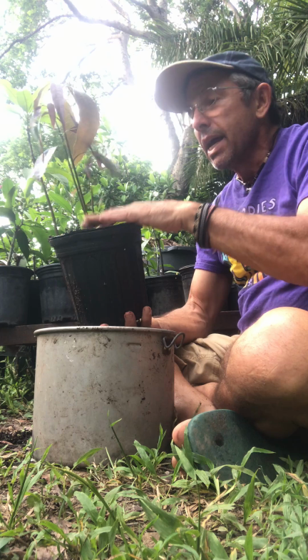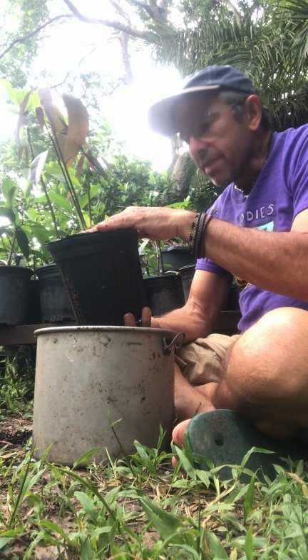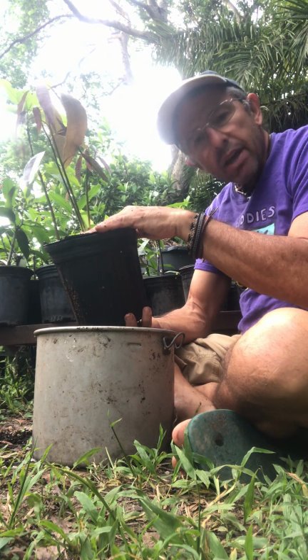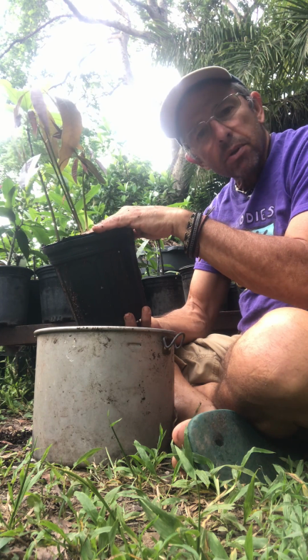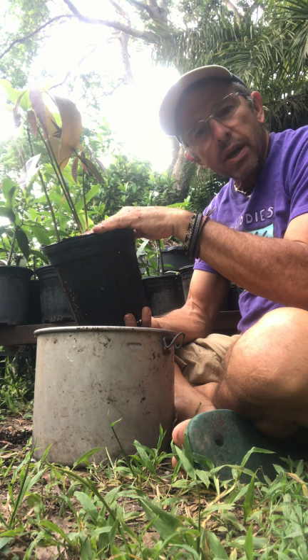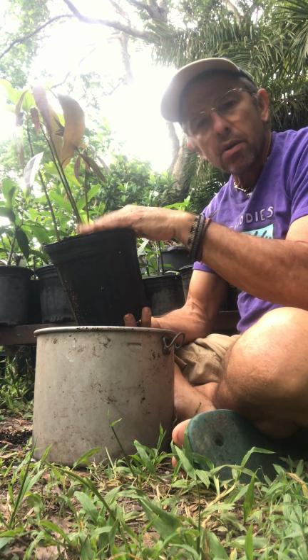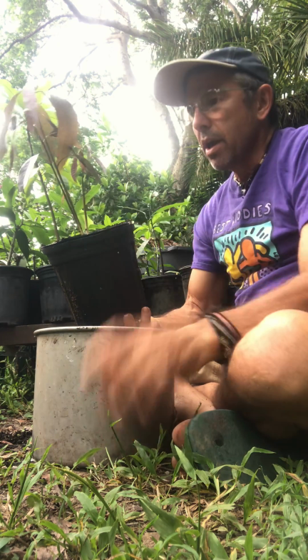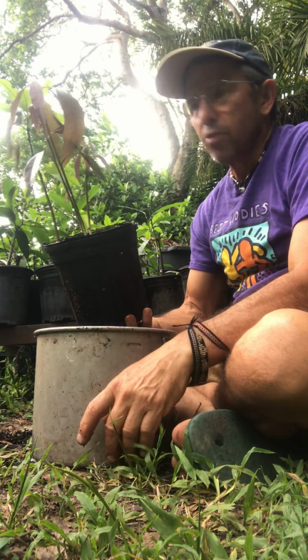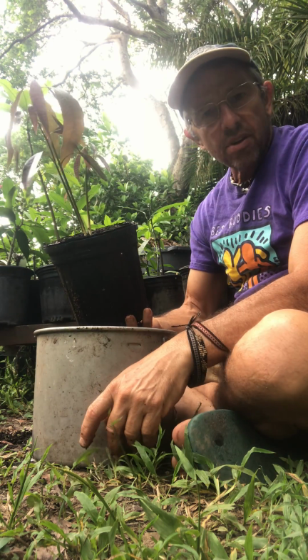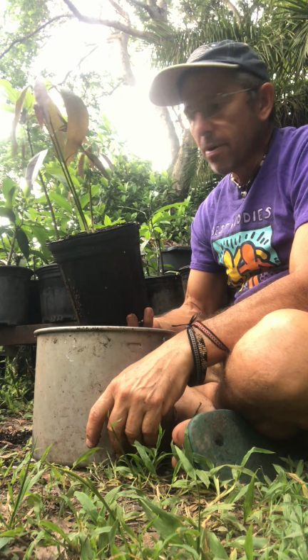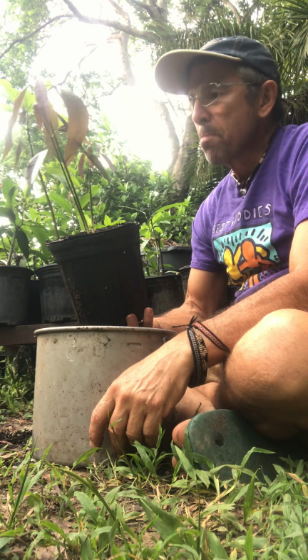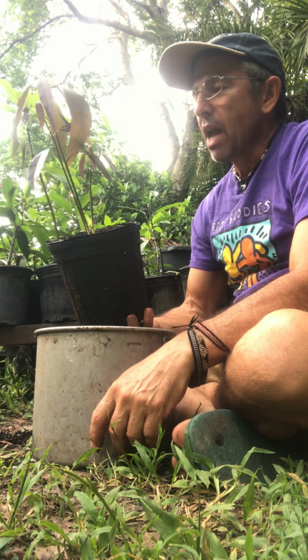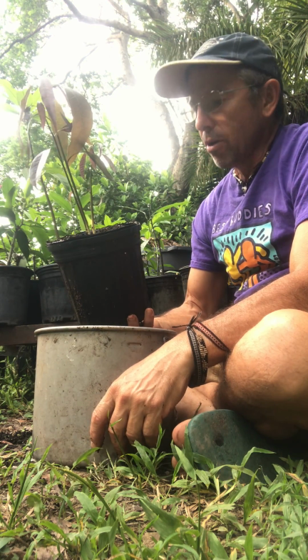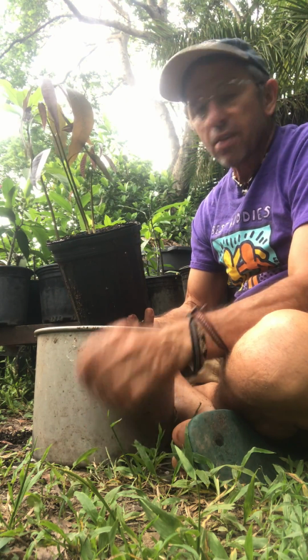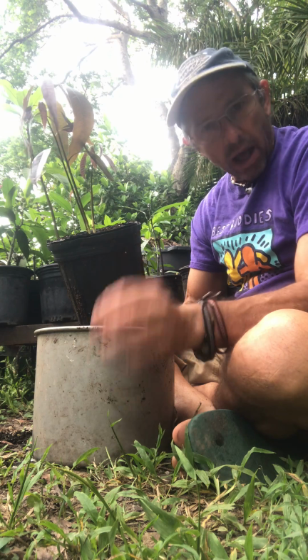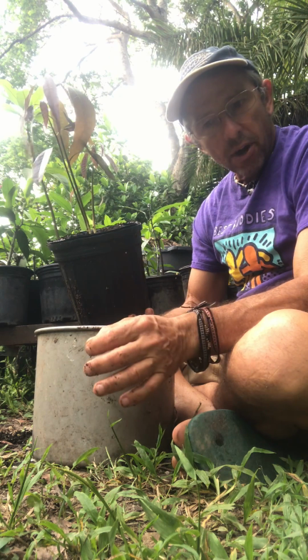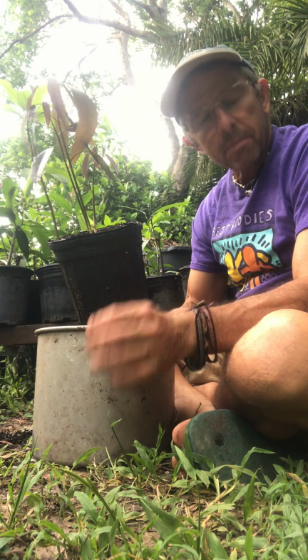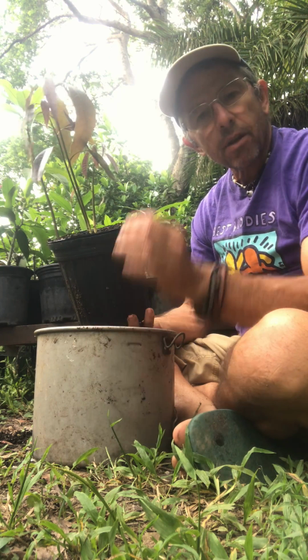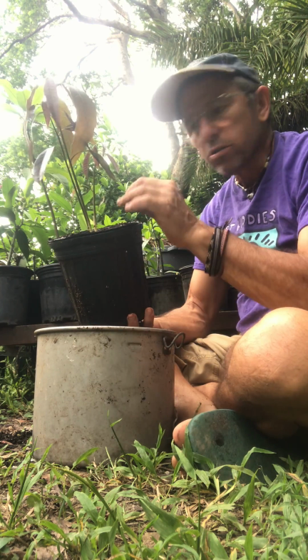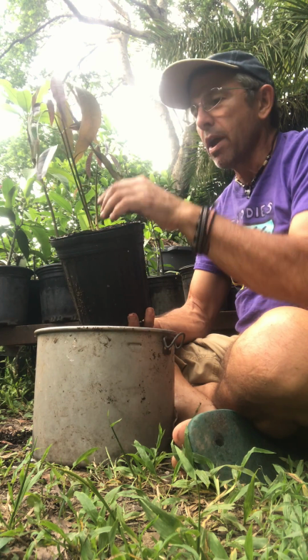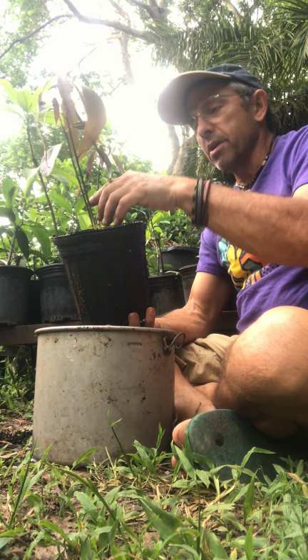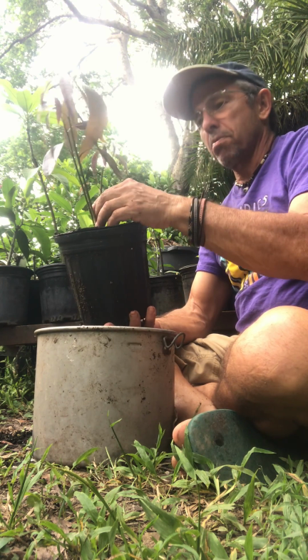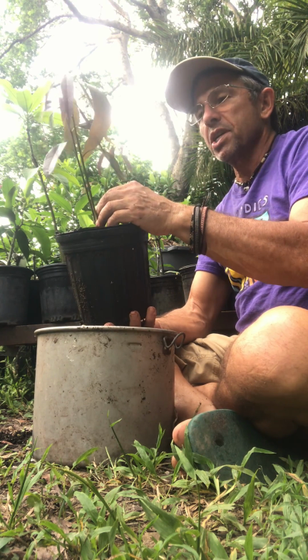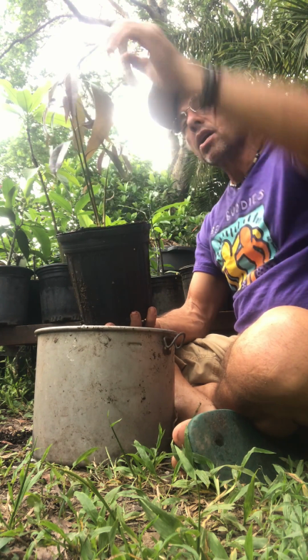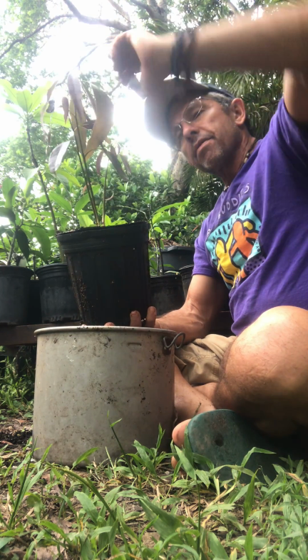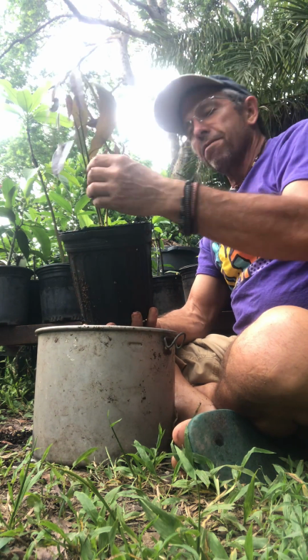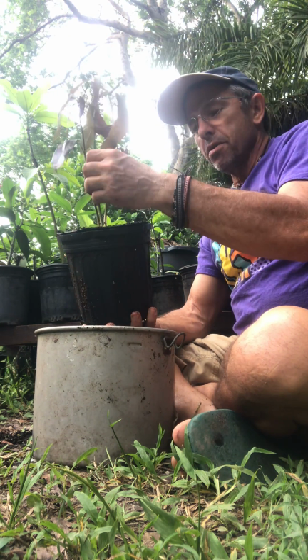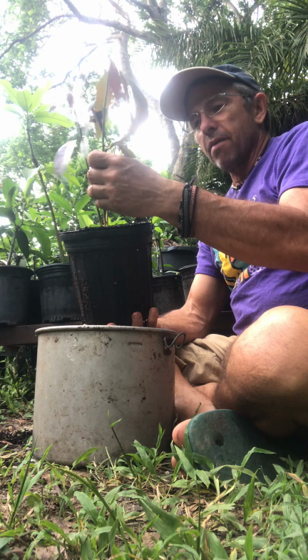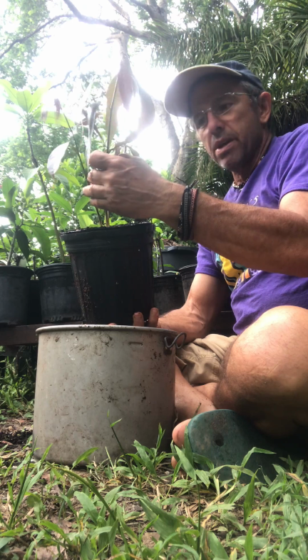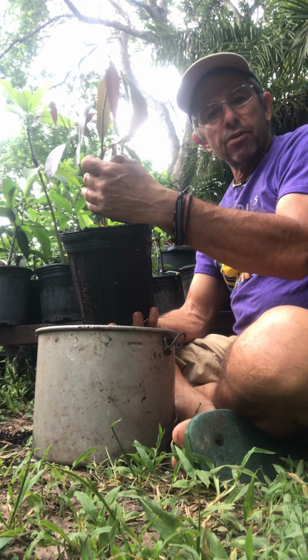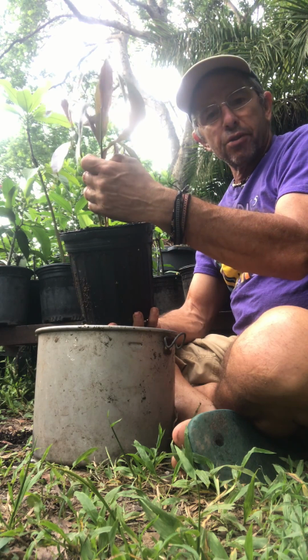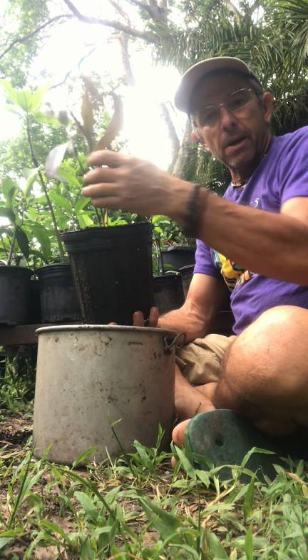In this case what we're looking at here is a turpentine tree, and turpentines are polyembryonic, meaning there are multiple embryos per seed. Therefore you have three different shoots coming up.